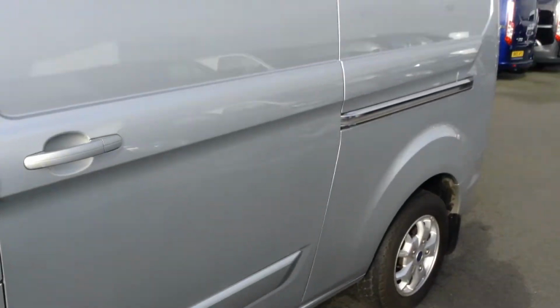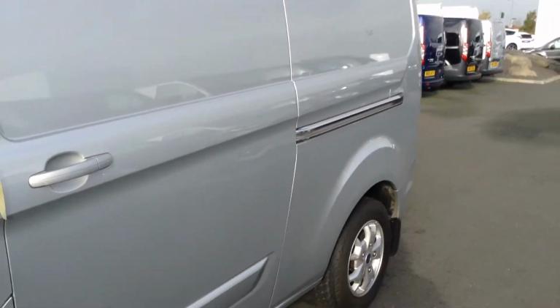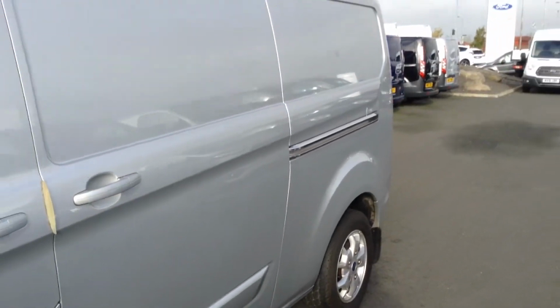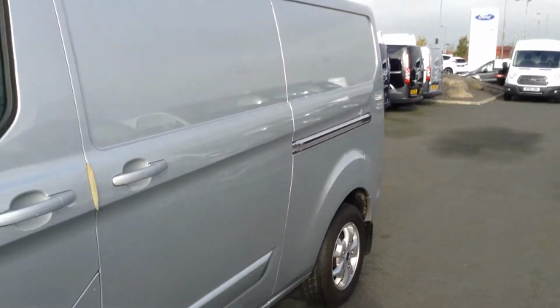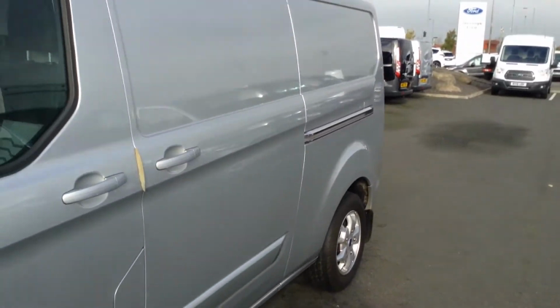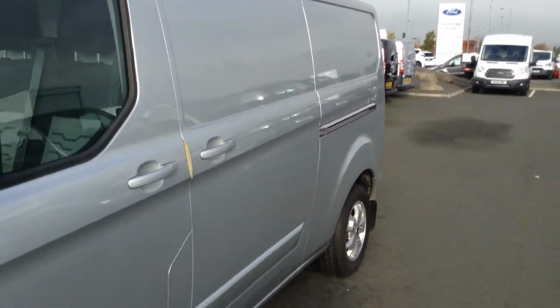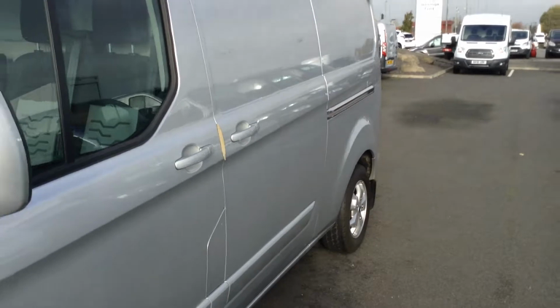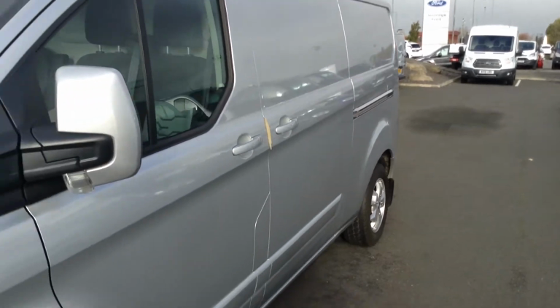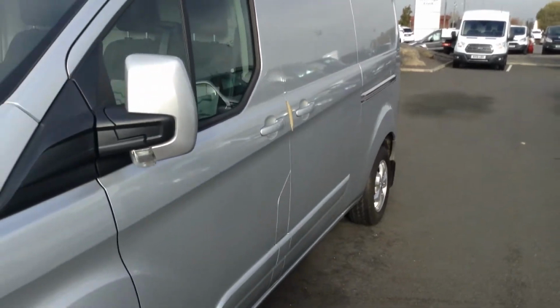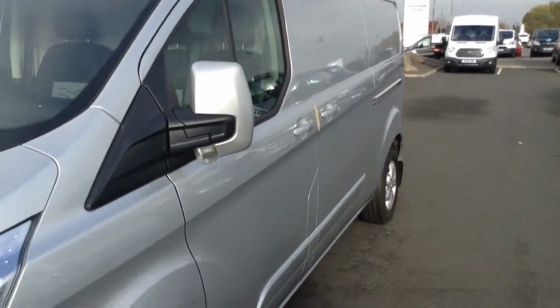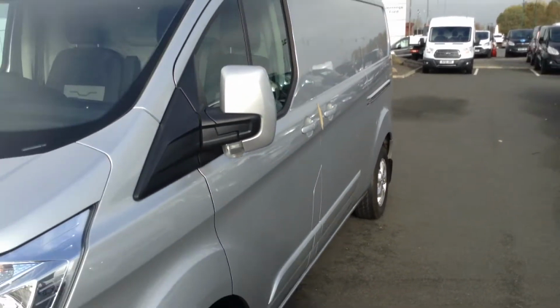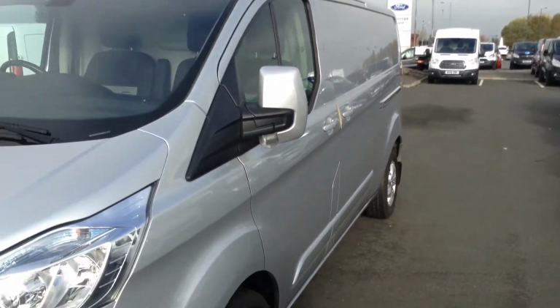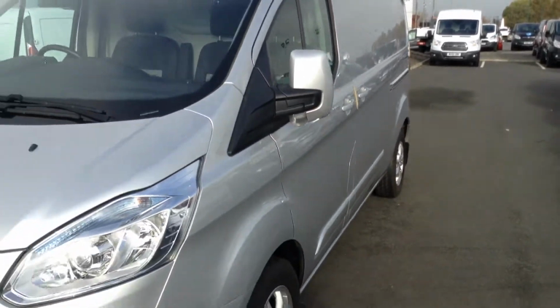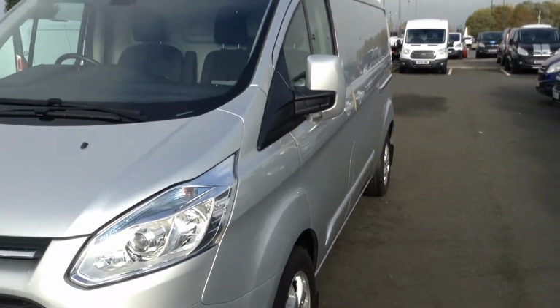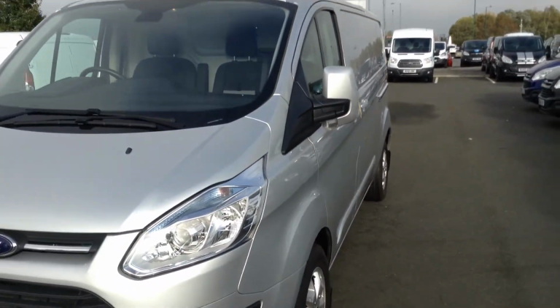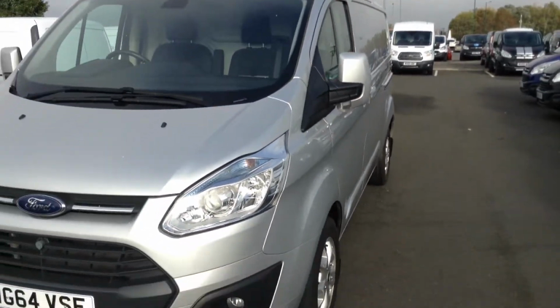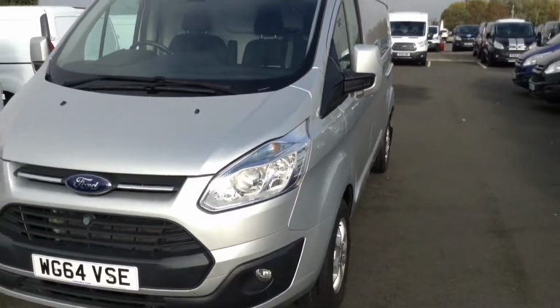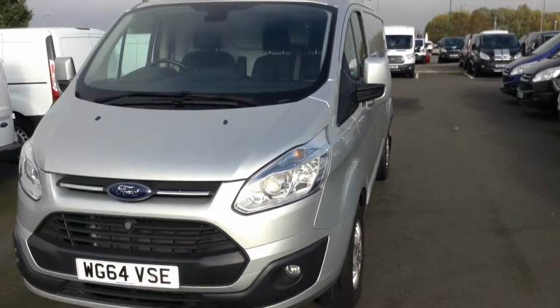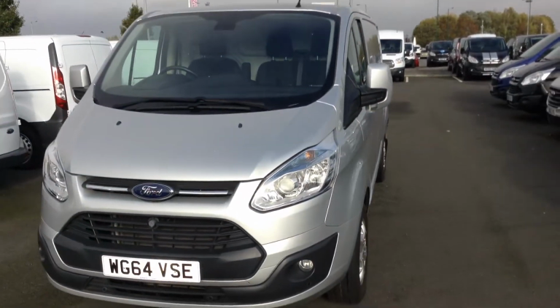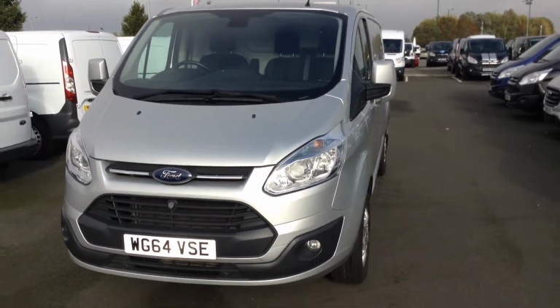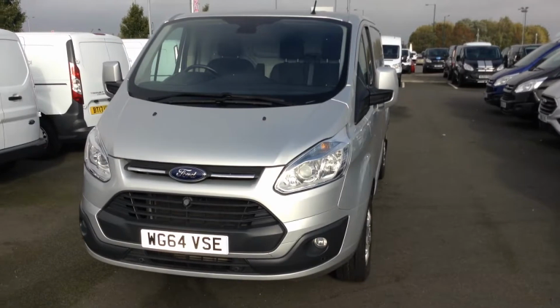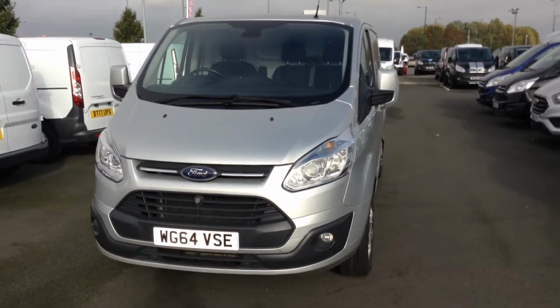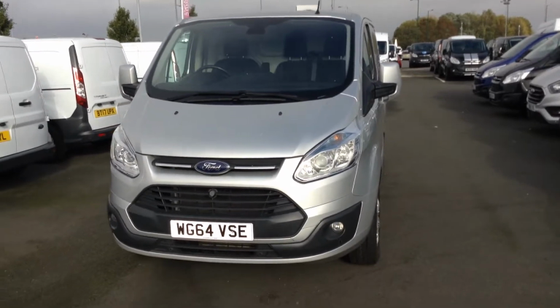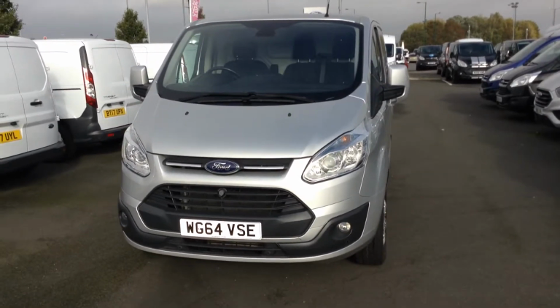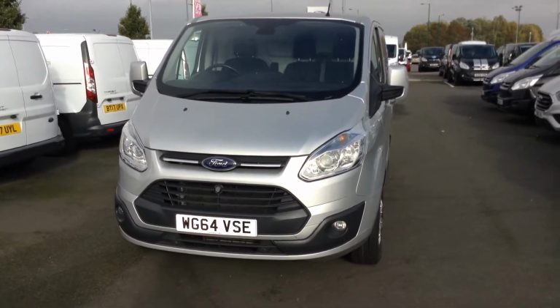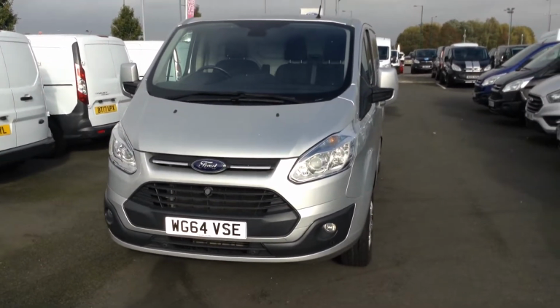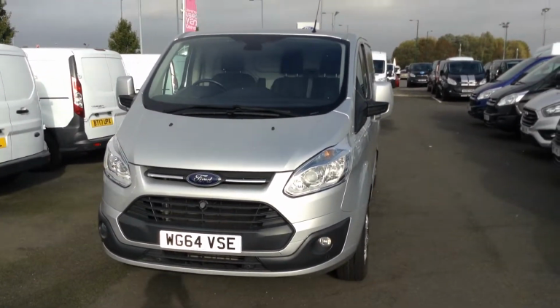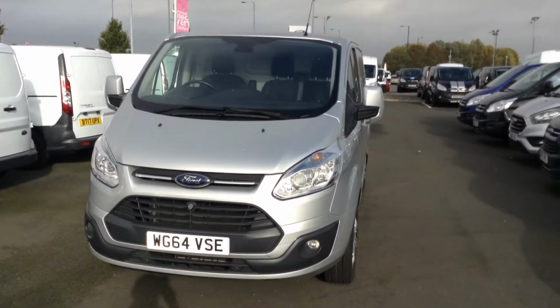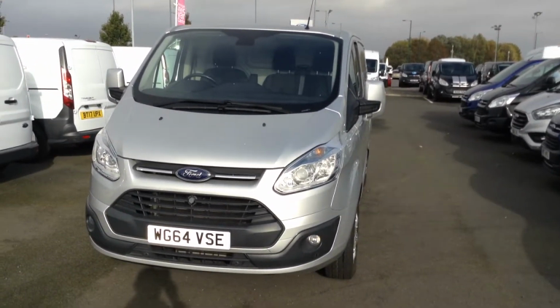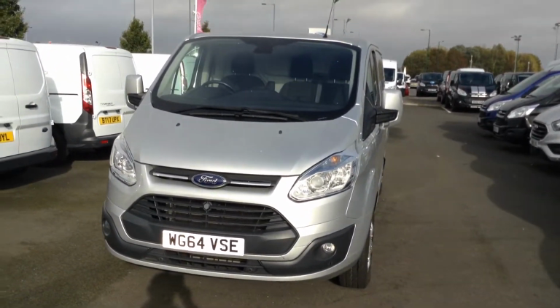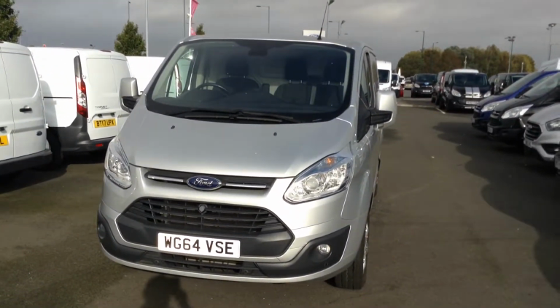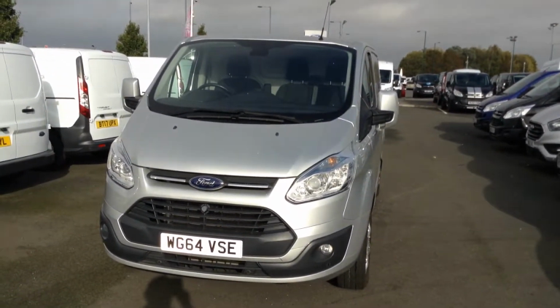There are many finance offers available on this vehicle. Should you wish to arrange a test drive or need any further information, please contact one of the team here at Jennings — we'll only be too happy to help. Thanks for watching.